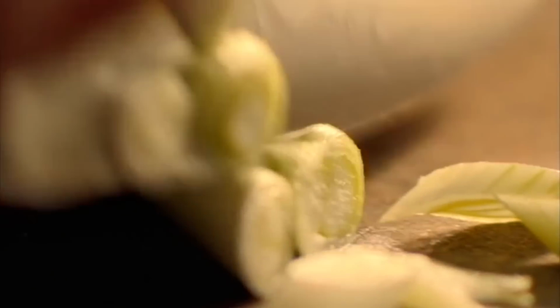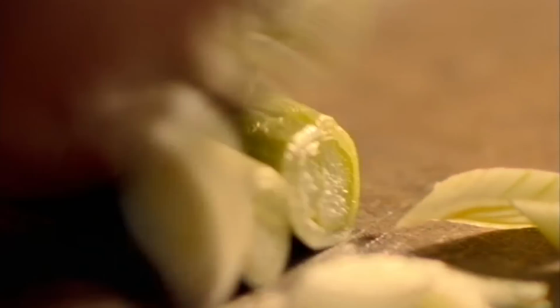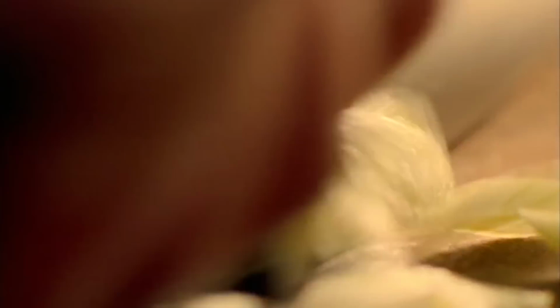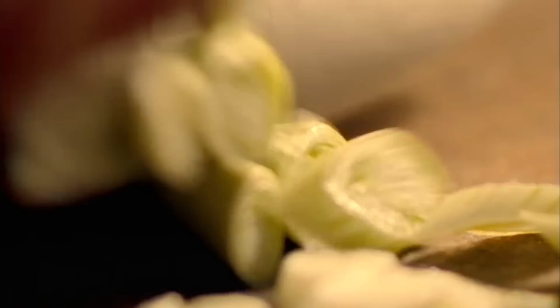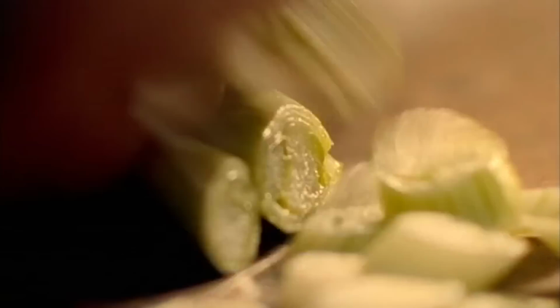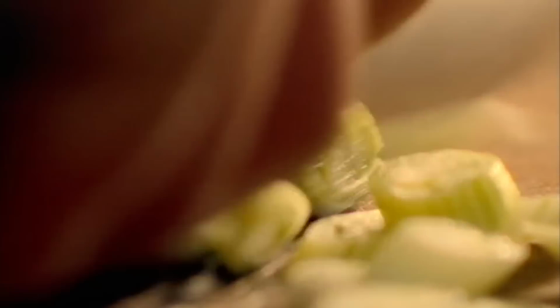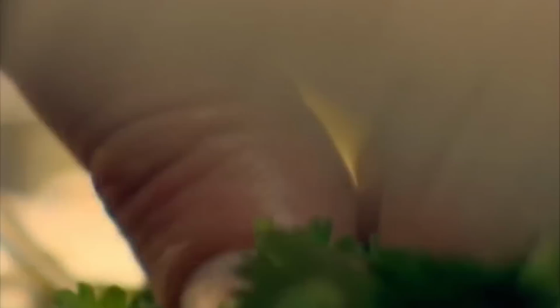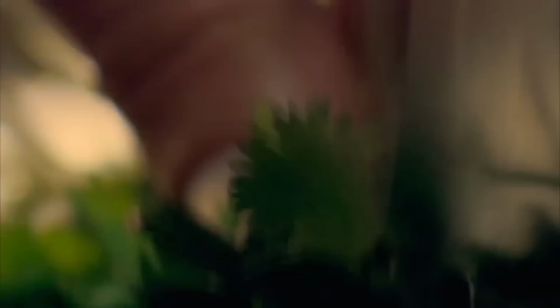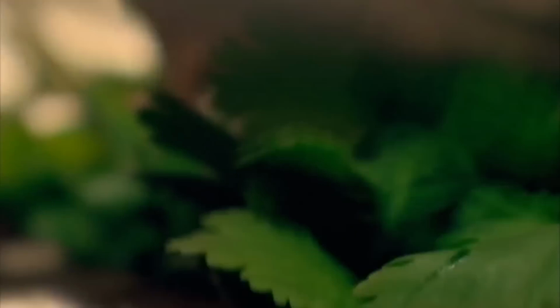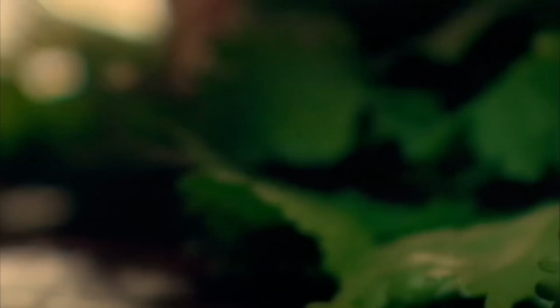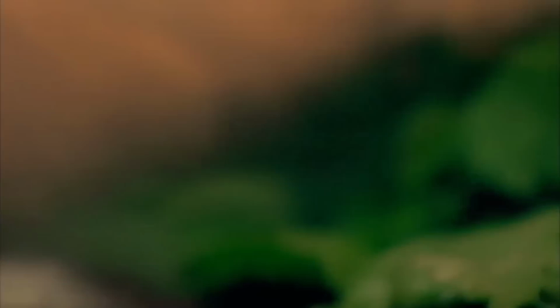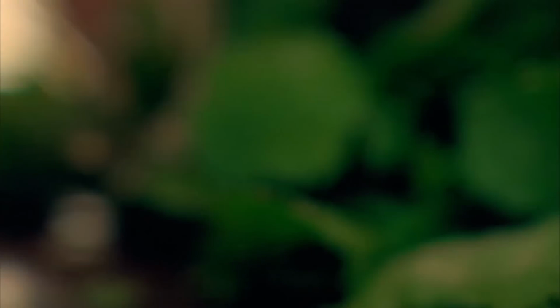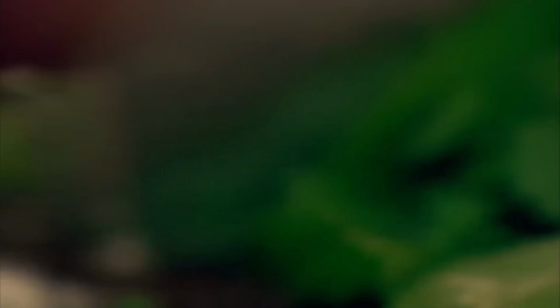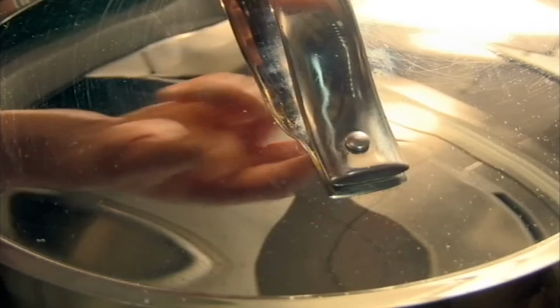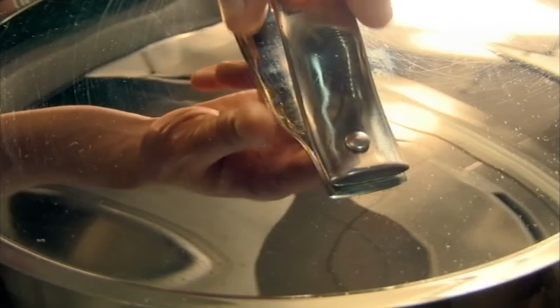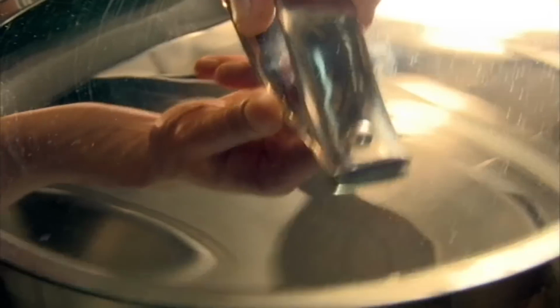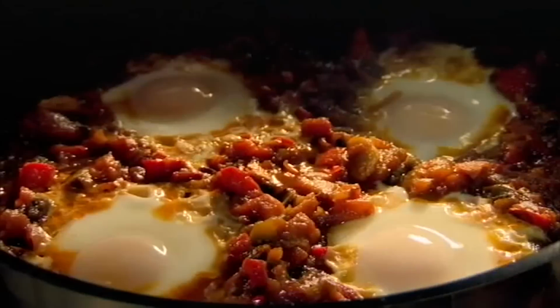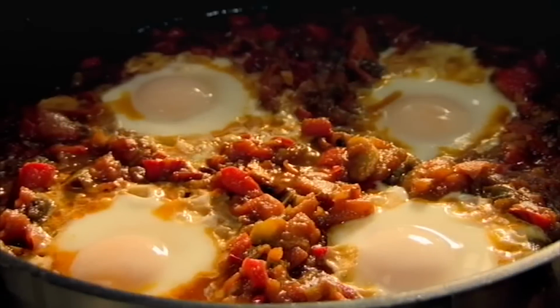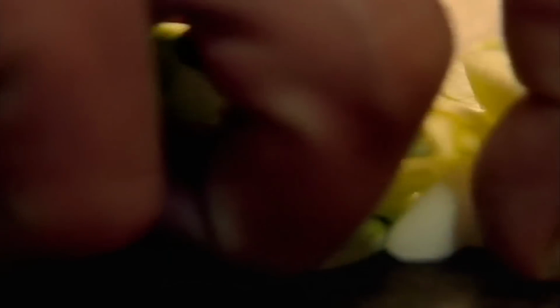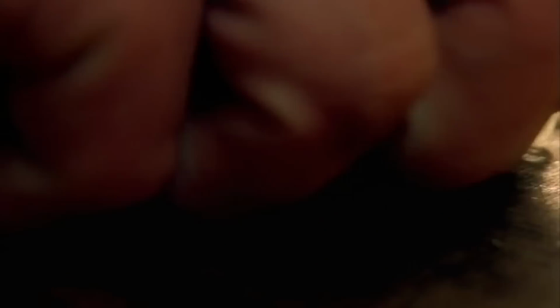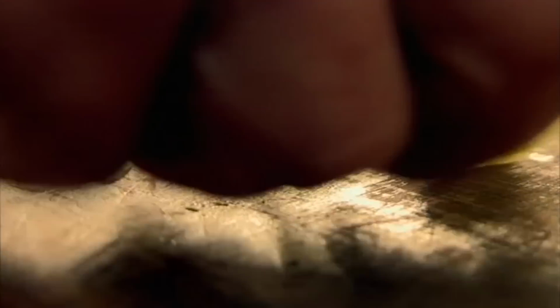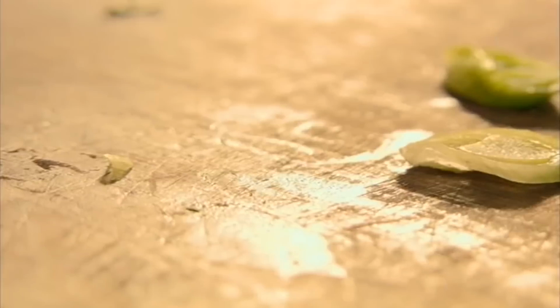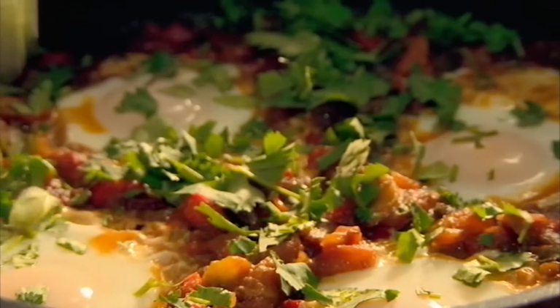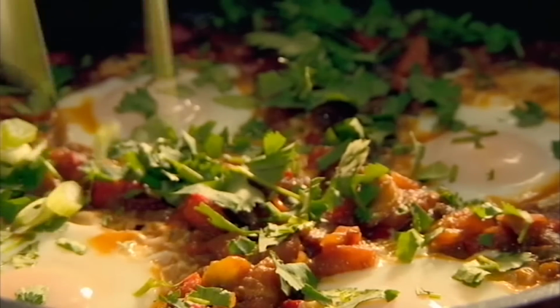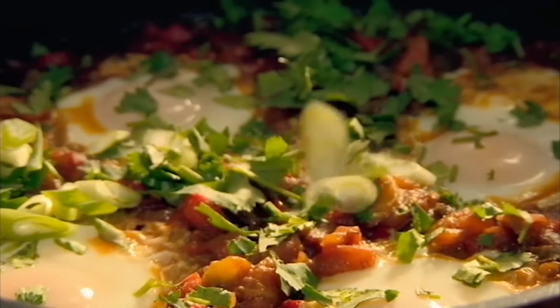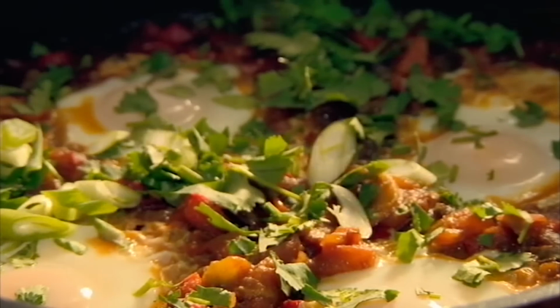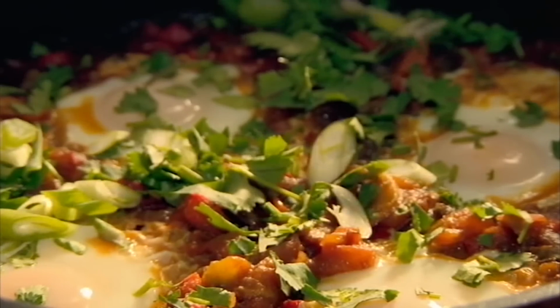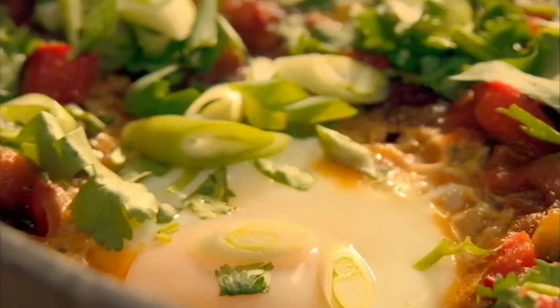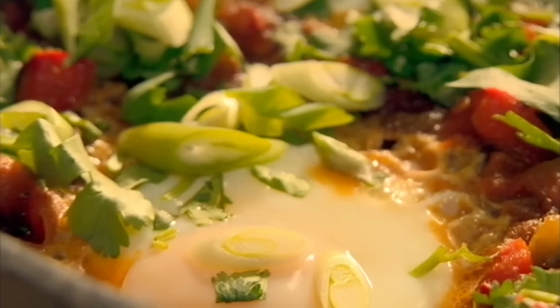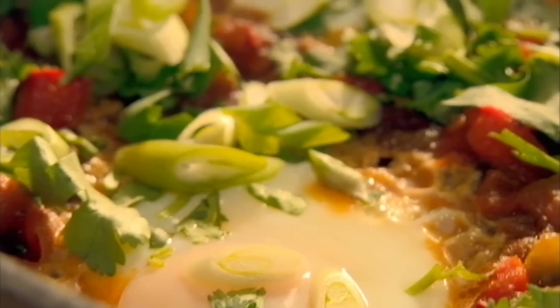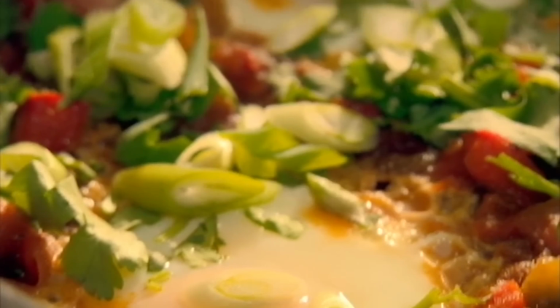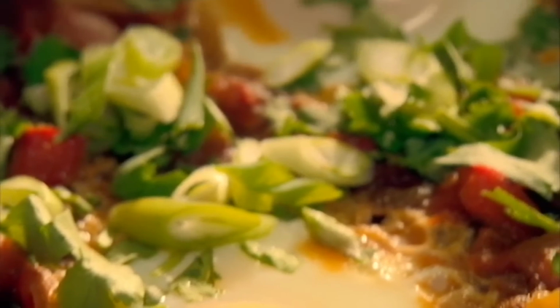slice spring onions and coriander and simply sprinkle over. Fresh, spicy and deliciously different.